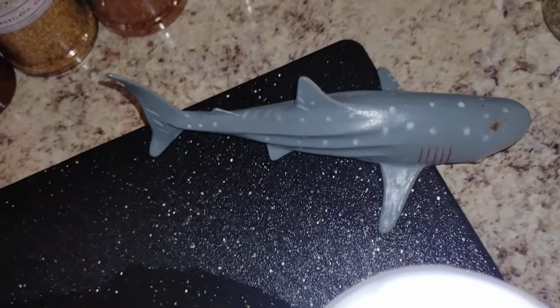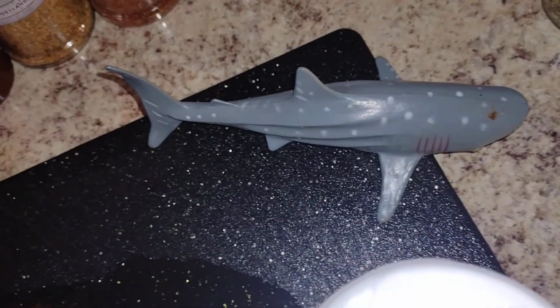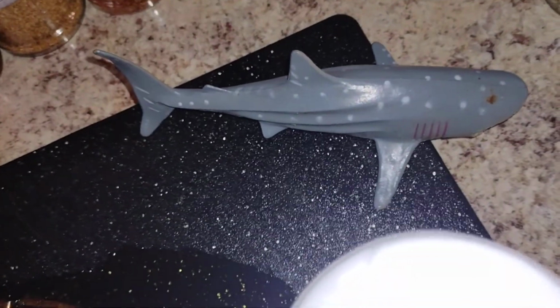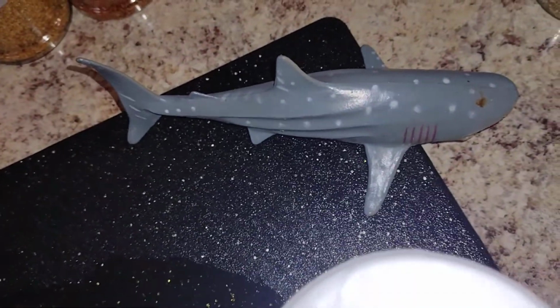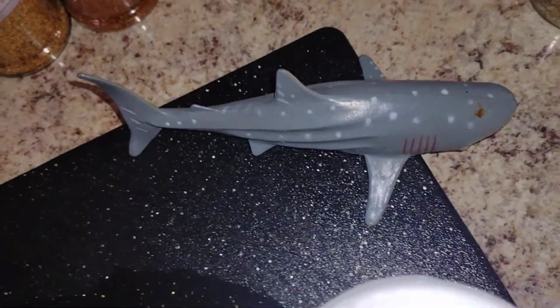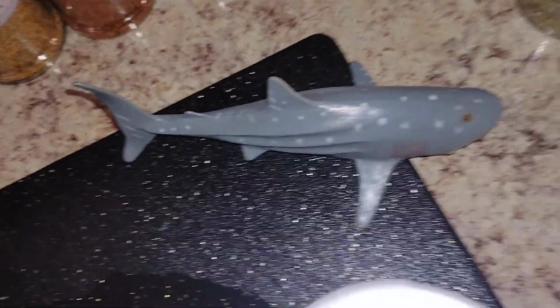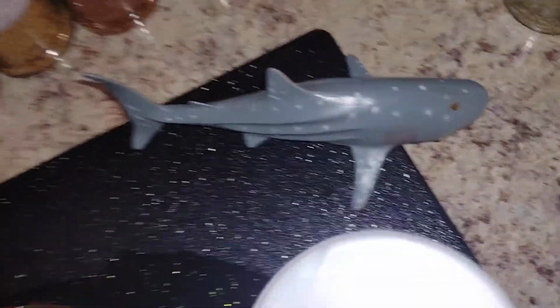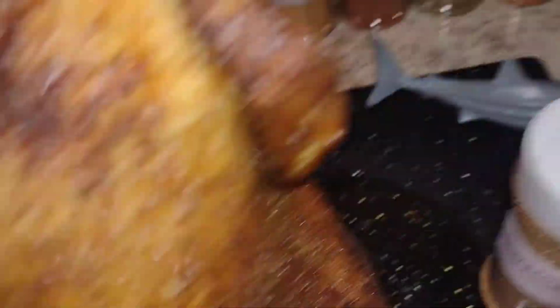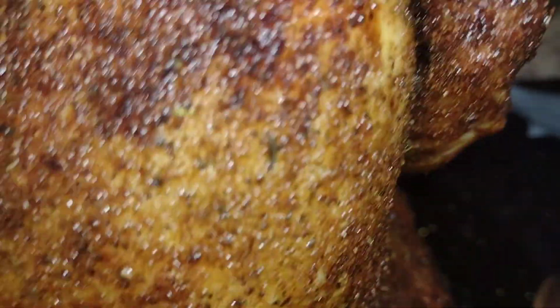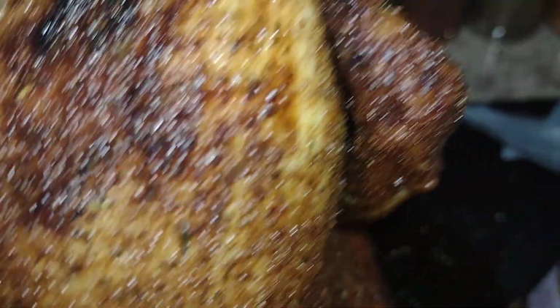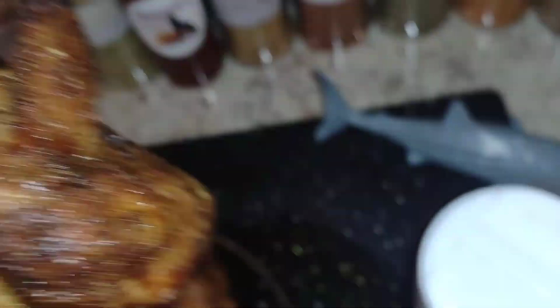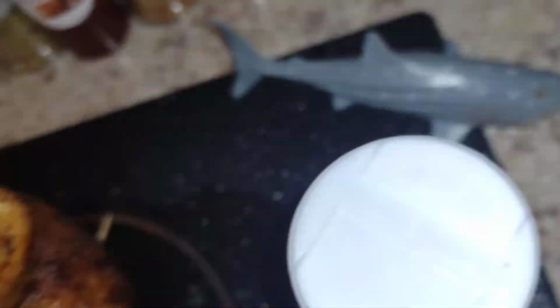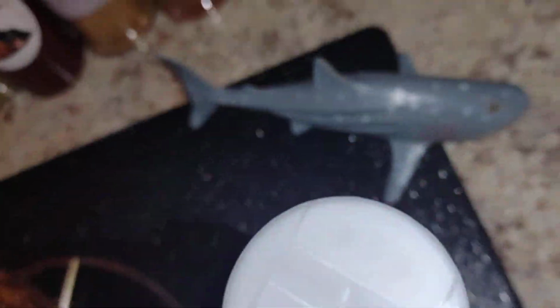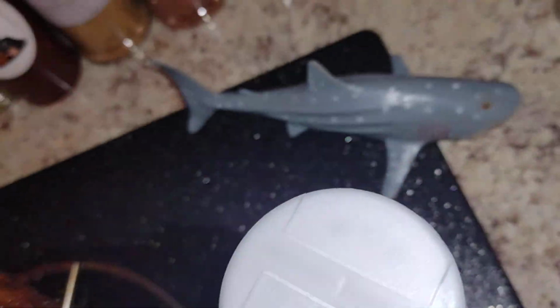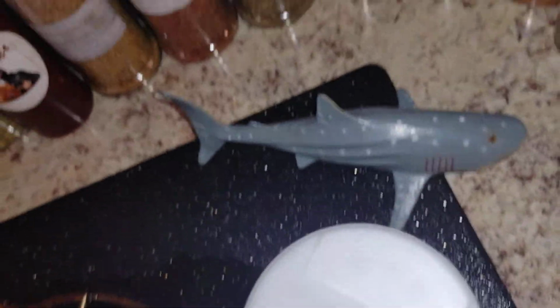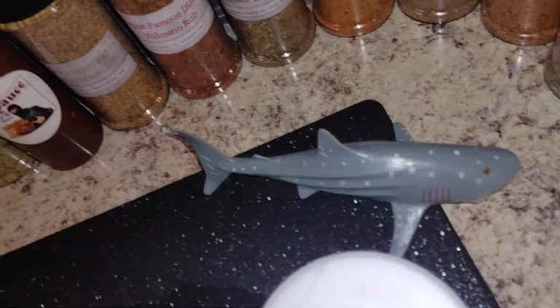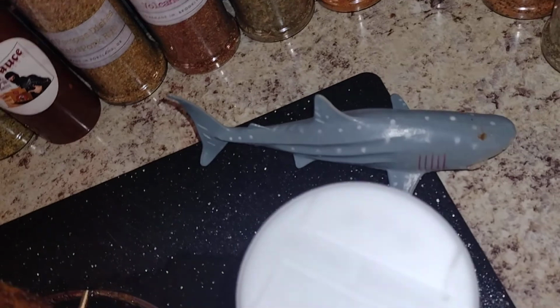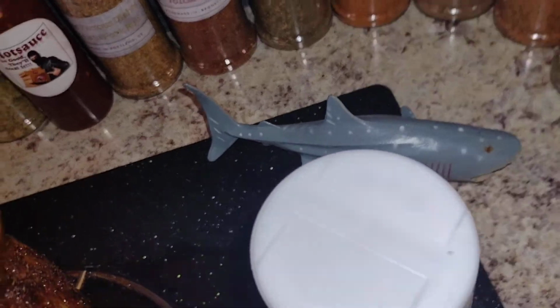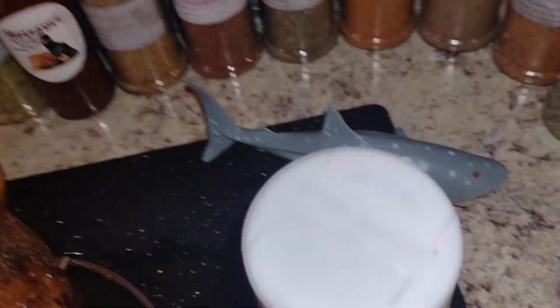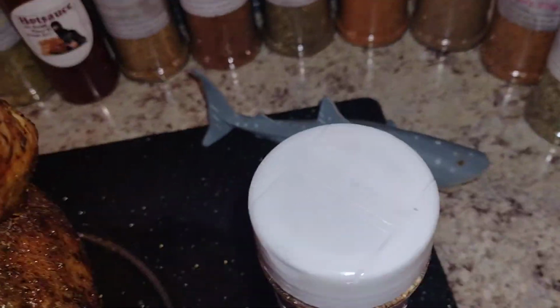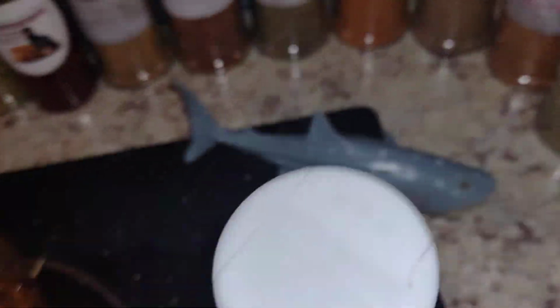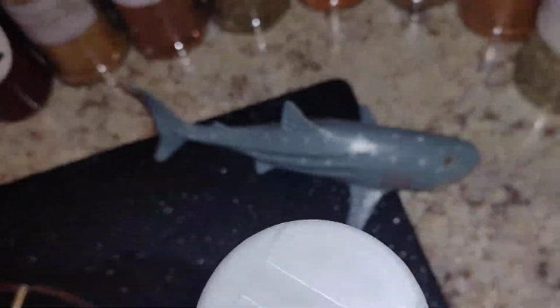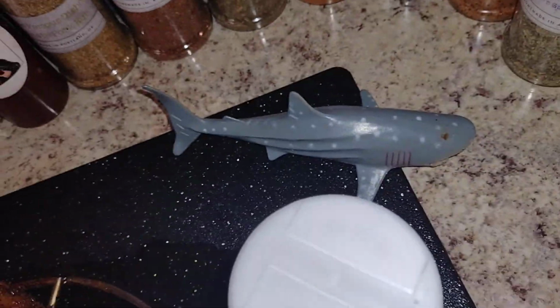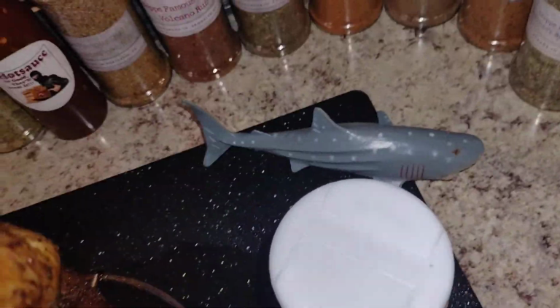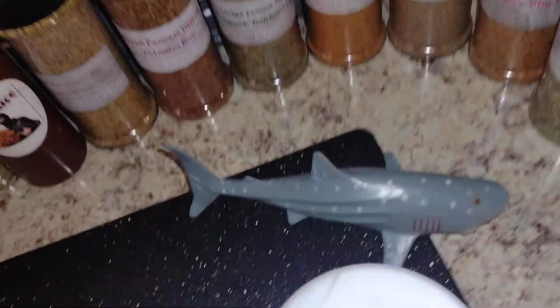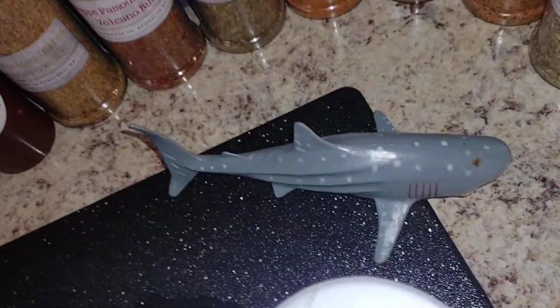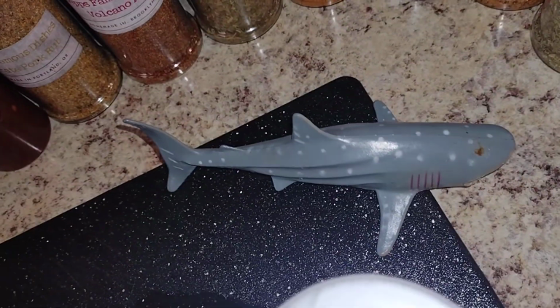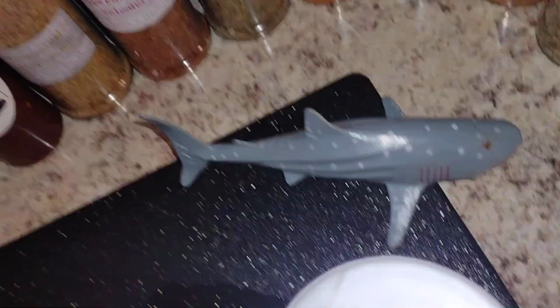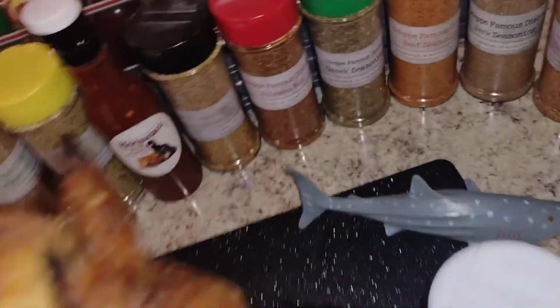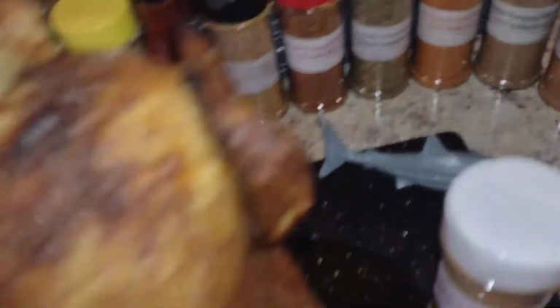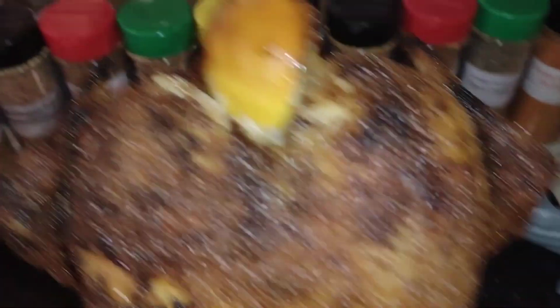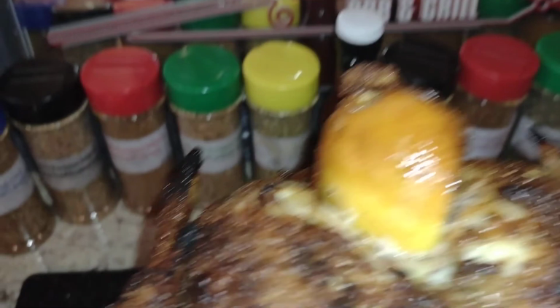Y'all don't usually see Benny for seafood, but he's doing the chicken now, so I don't know what's going on with Benny. But anyway, he's showing up. That's my dog right there, baby.